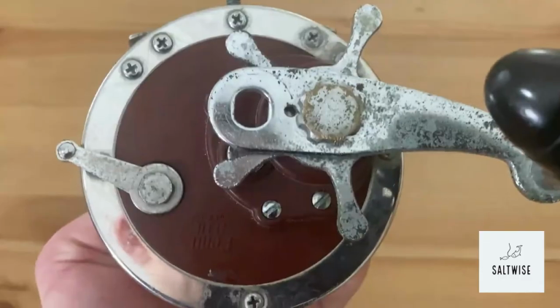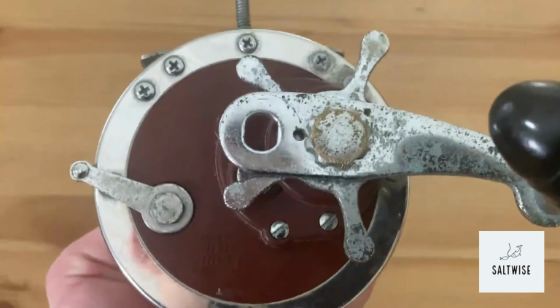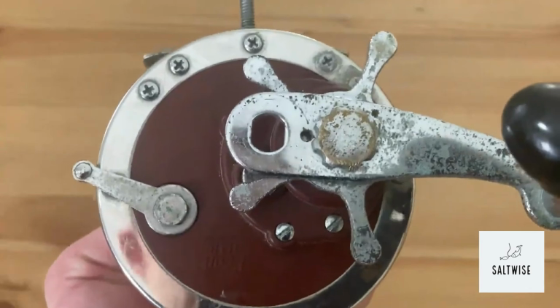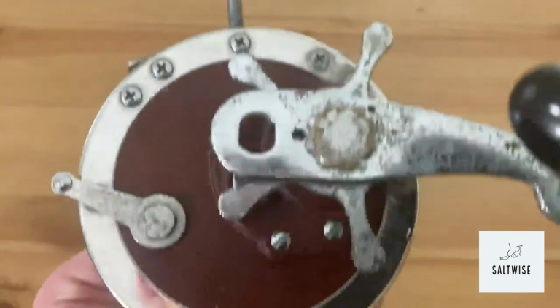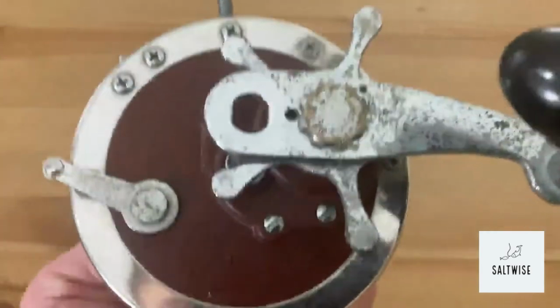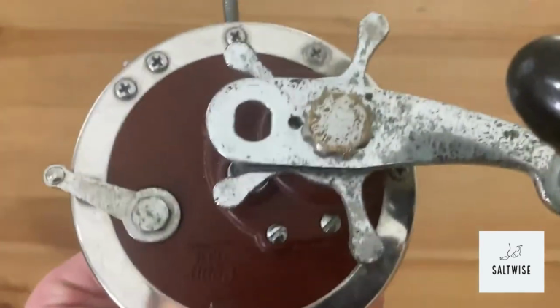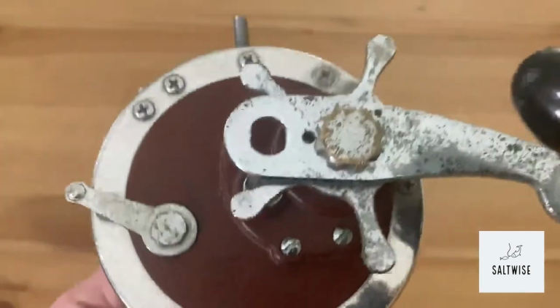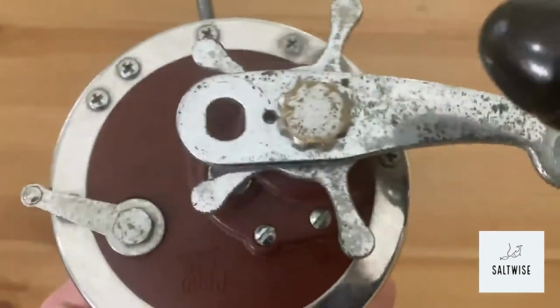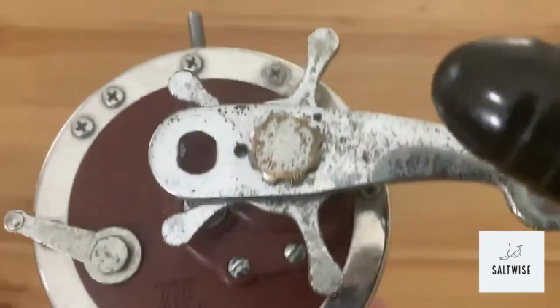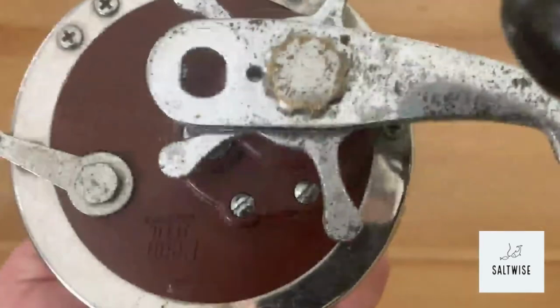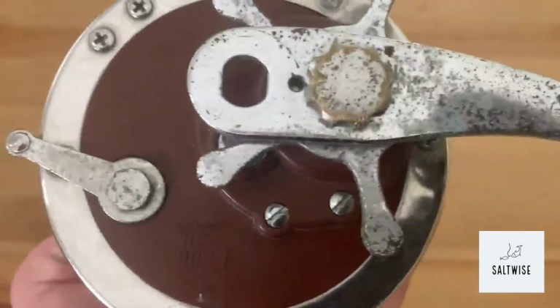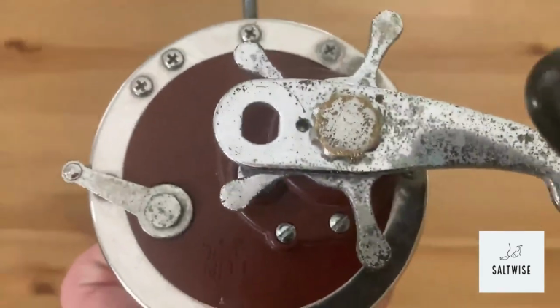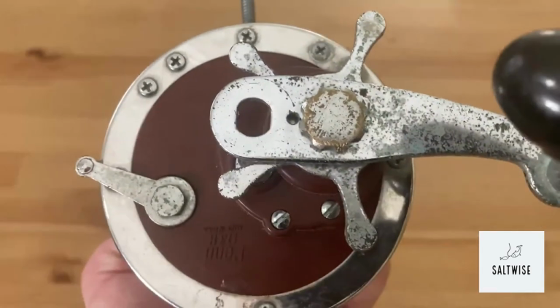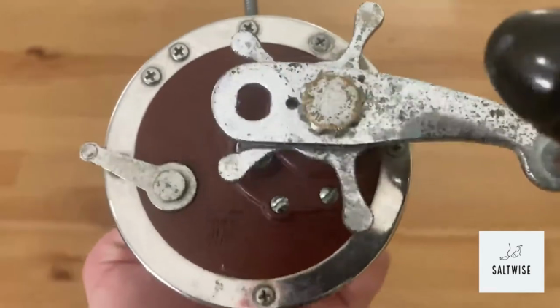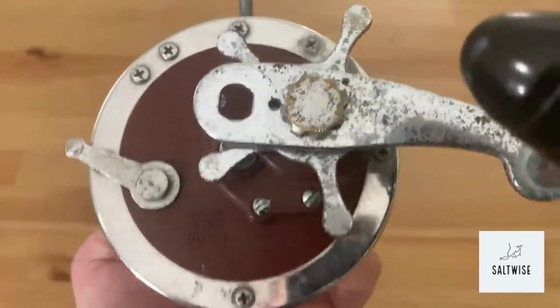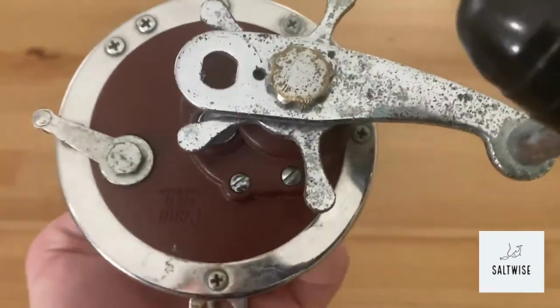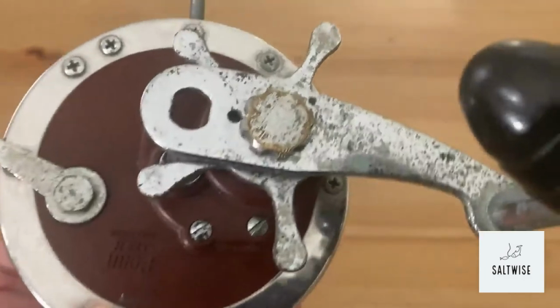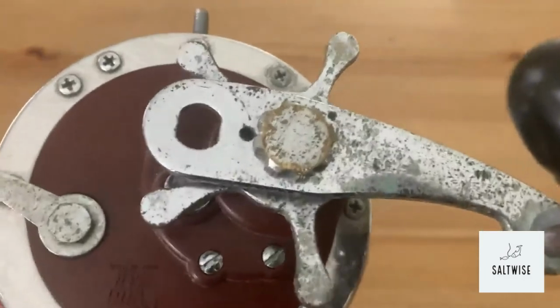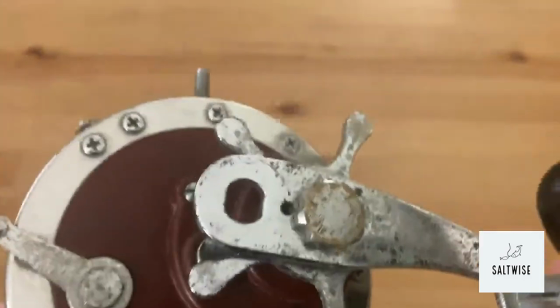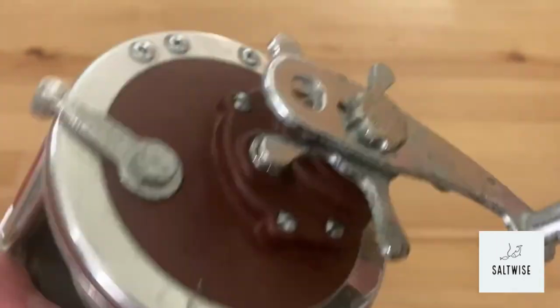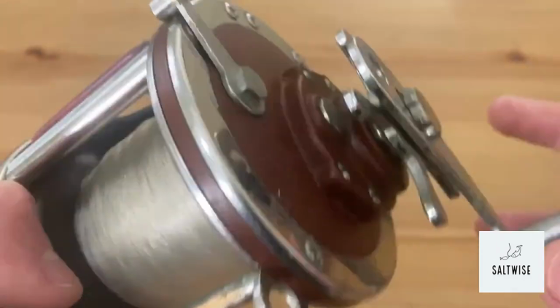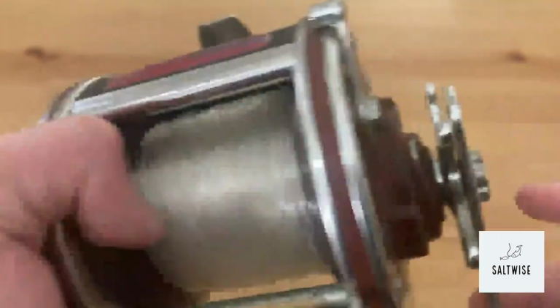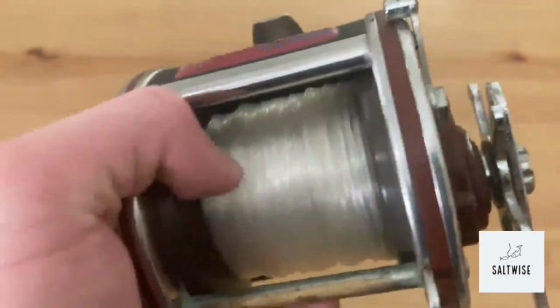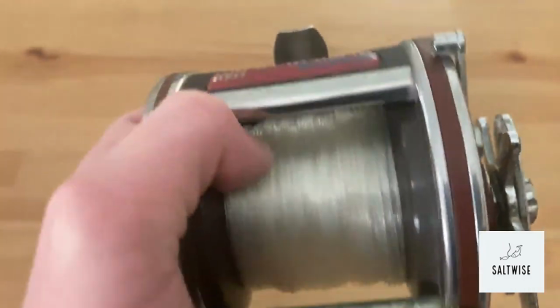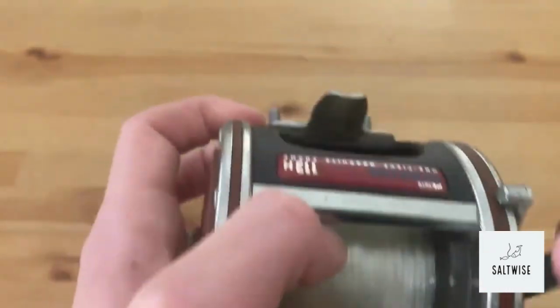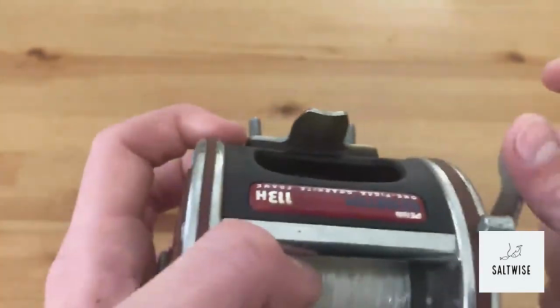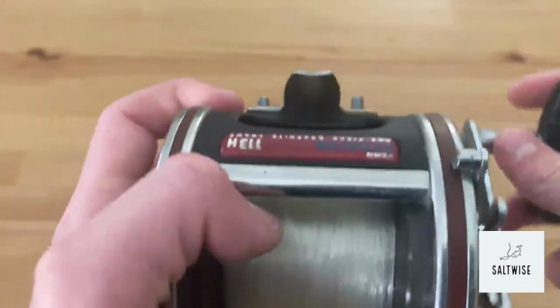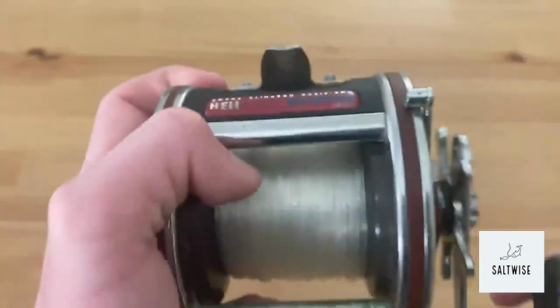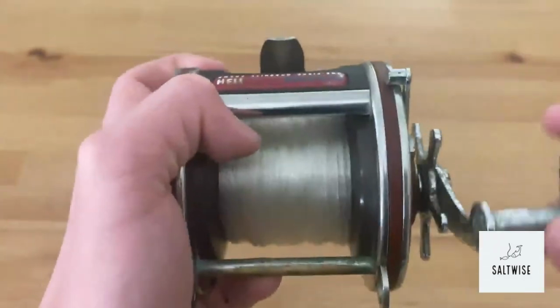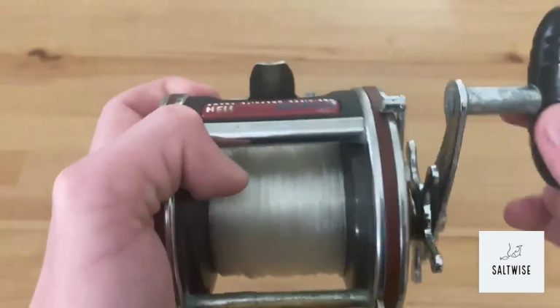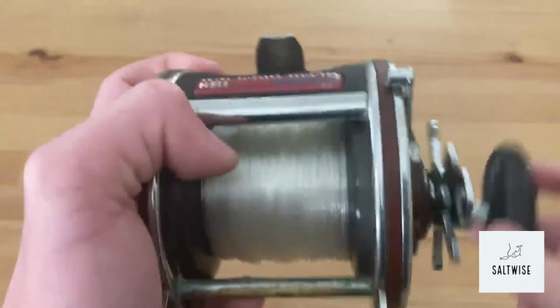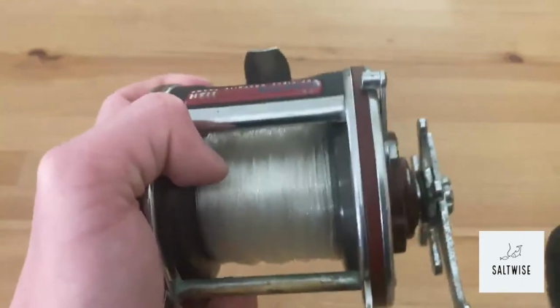This reel also has carbon fiber drag washers — your H200 drag — which is amazing when paired with the higher gear ratio to reel those fish up from the bottom really fast.